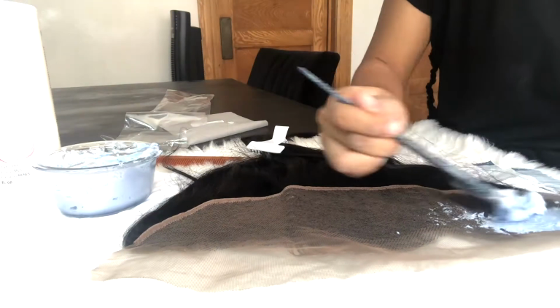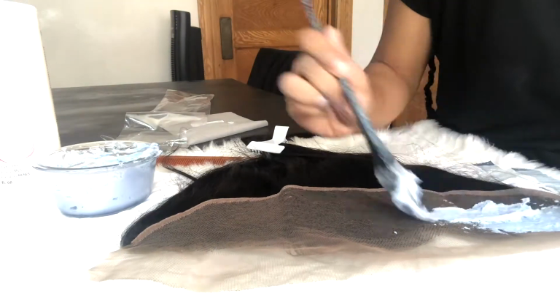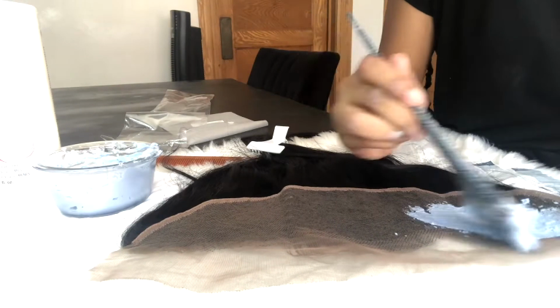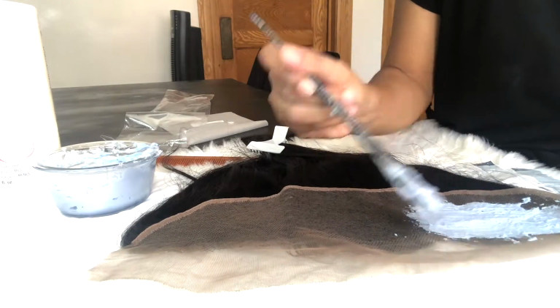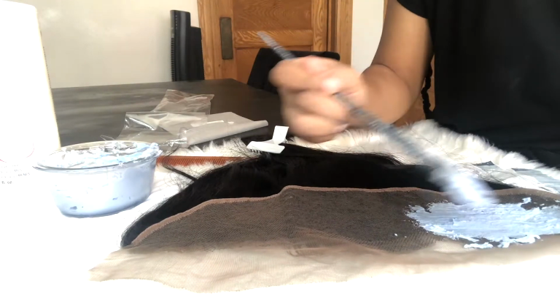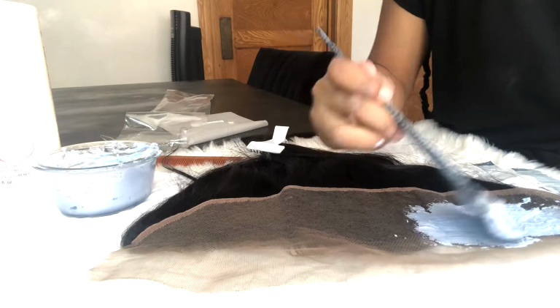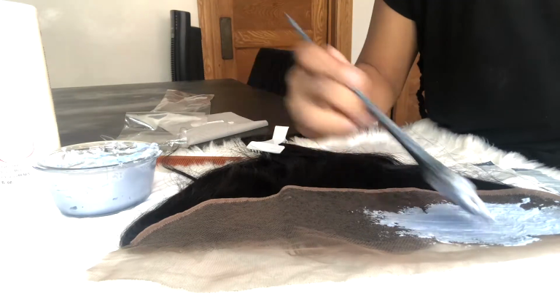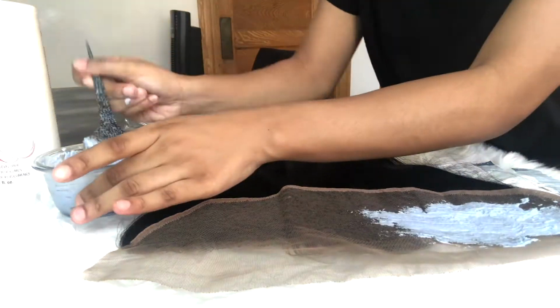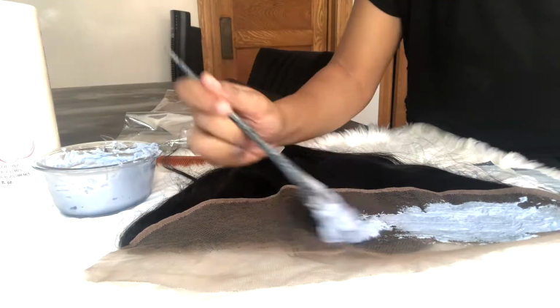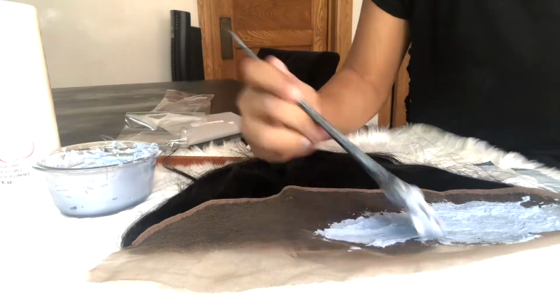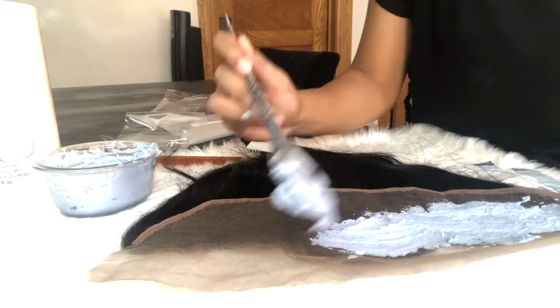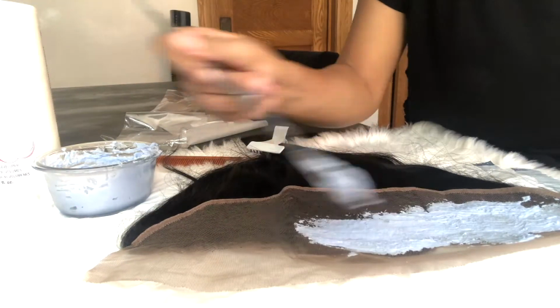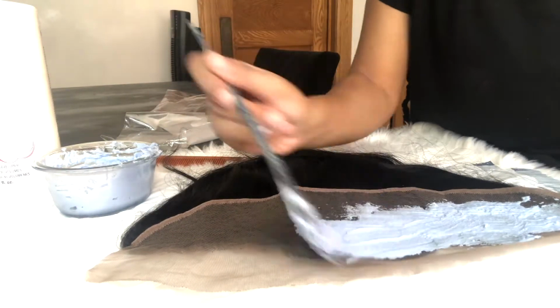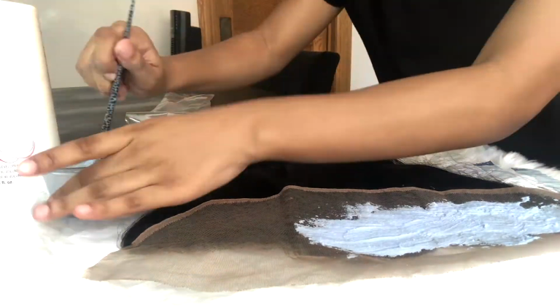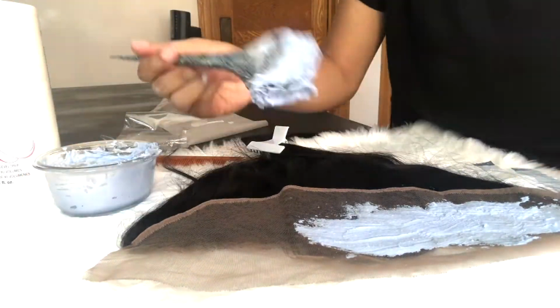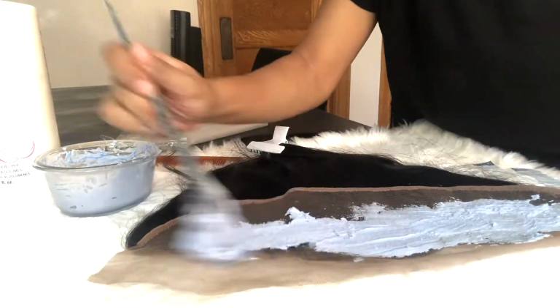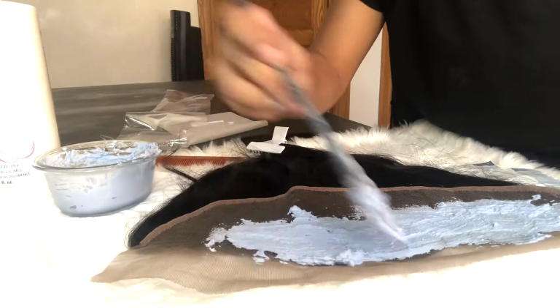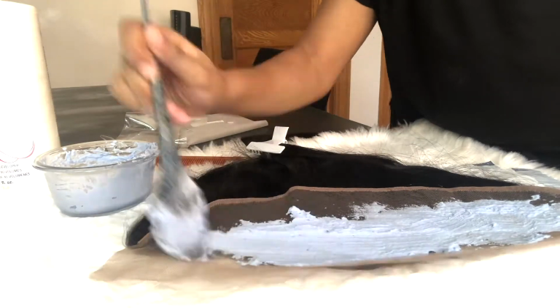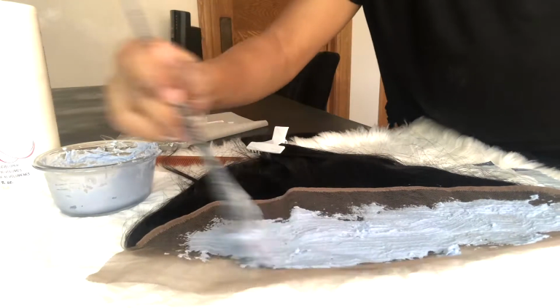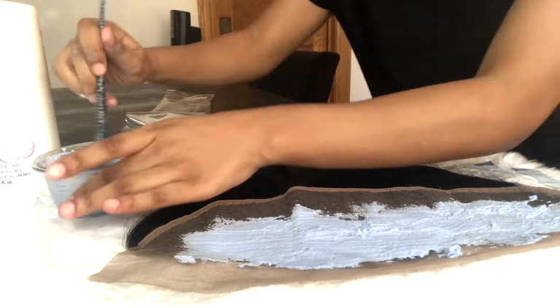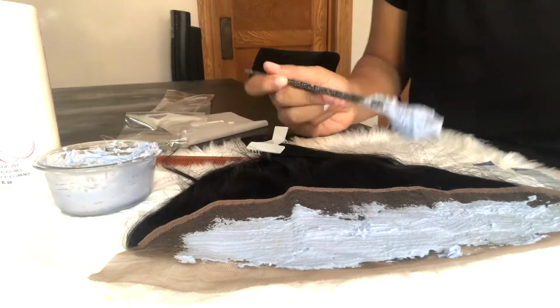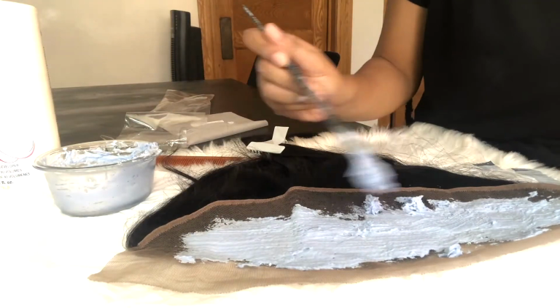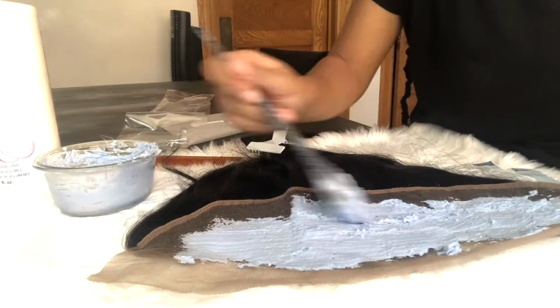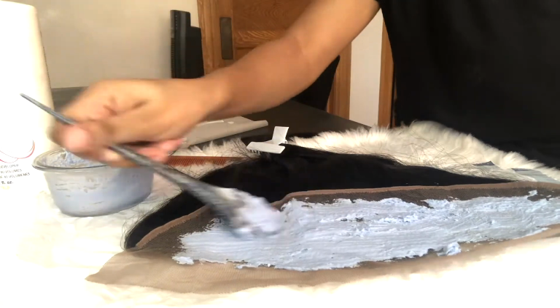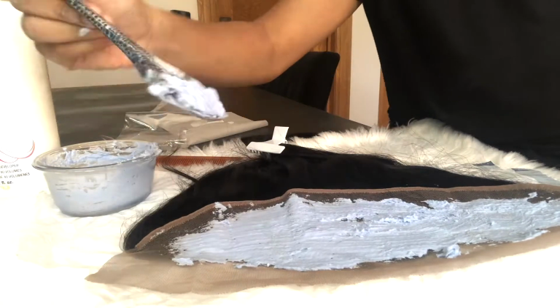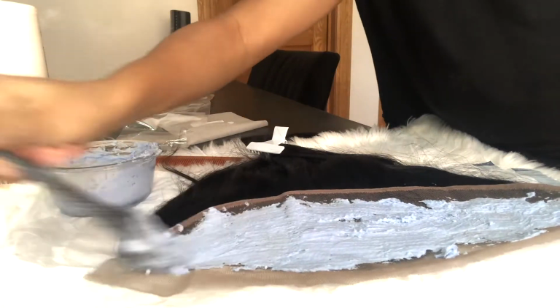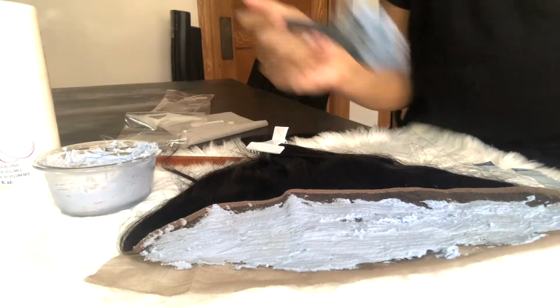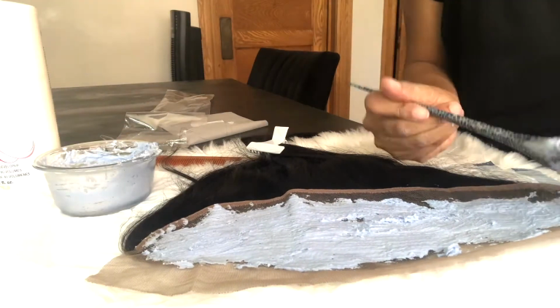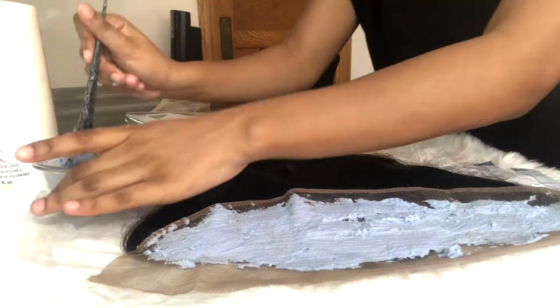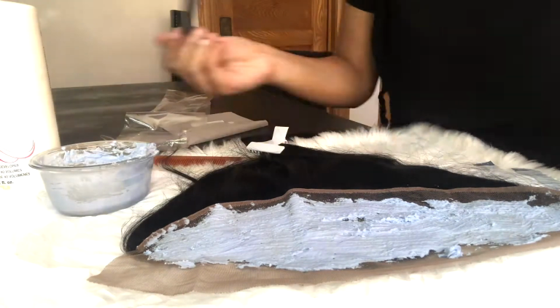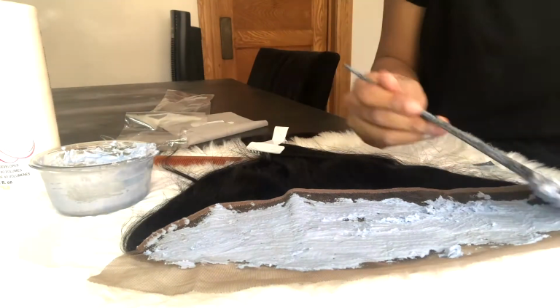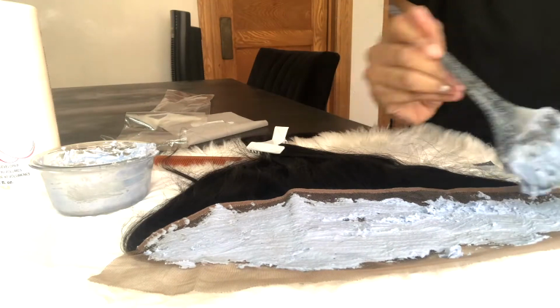You're going to take the bleach and apply it to the lace. You want to be careful because you don't want the bleach to seep through and get on the roots of the frontal. Make sure you're being careful and lightly spread the bleach on top of the lace, and you're going to leave that on for about 25 minutes.